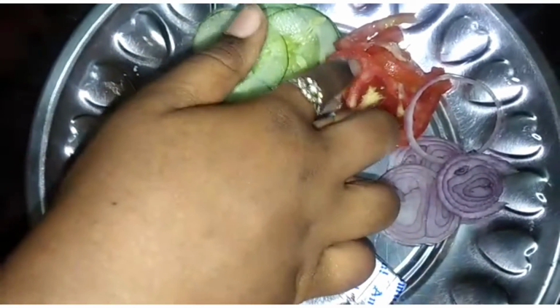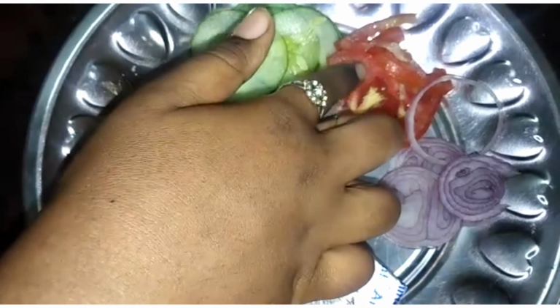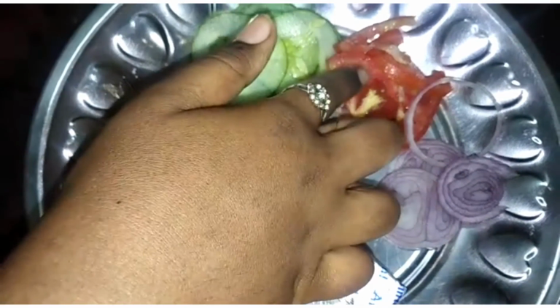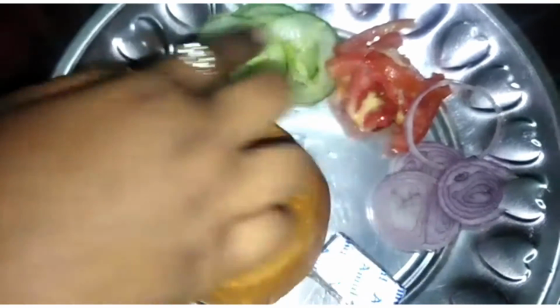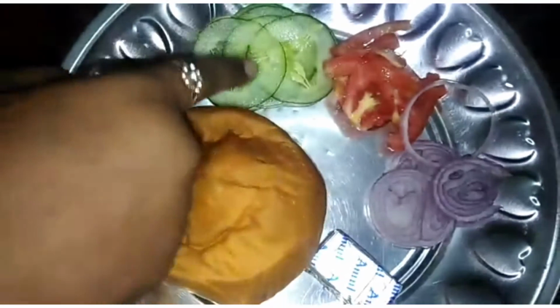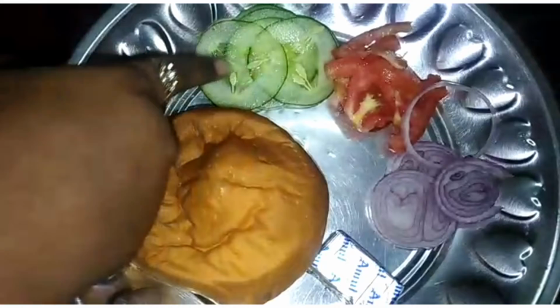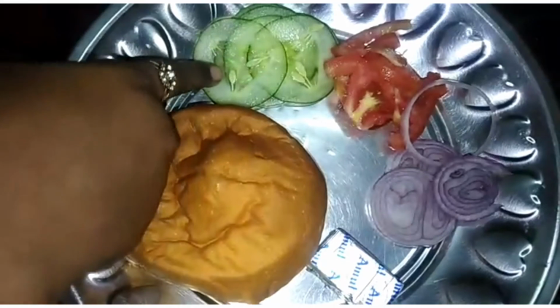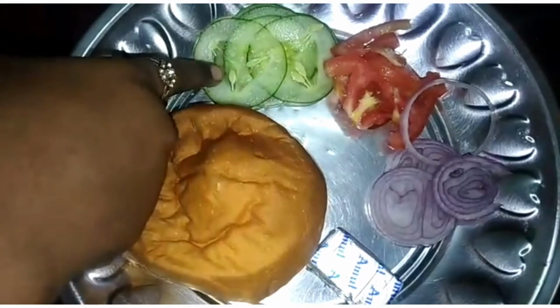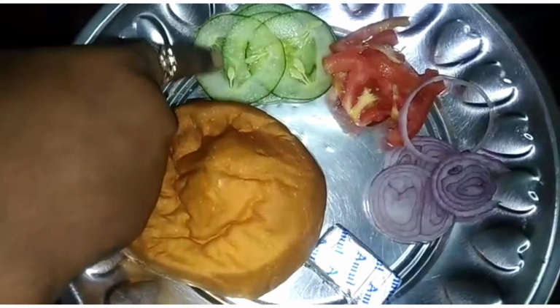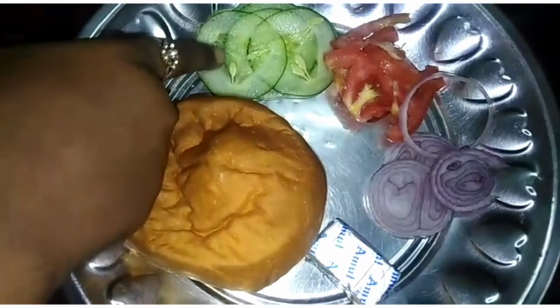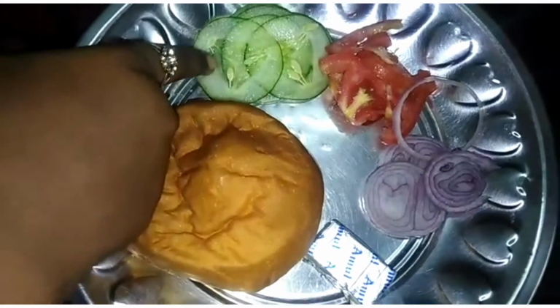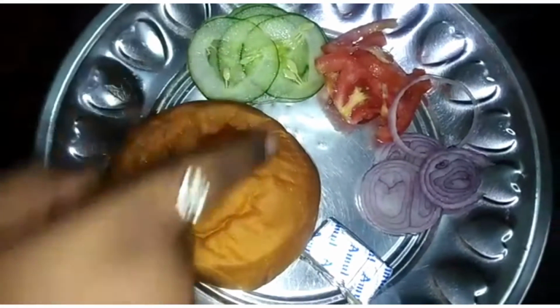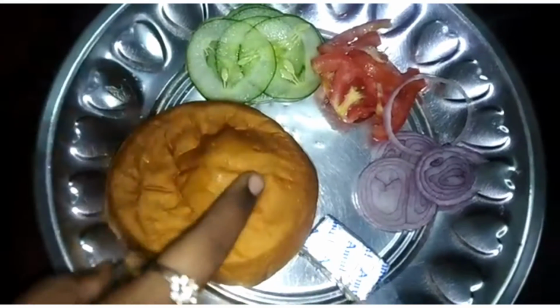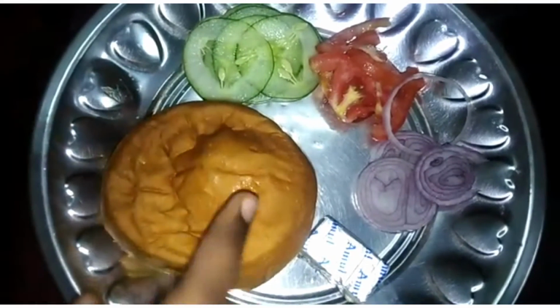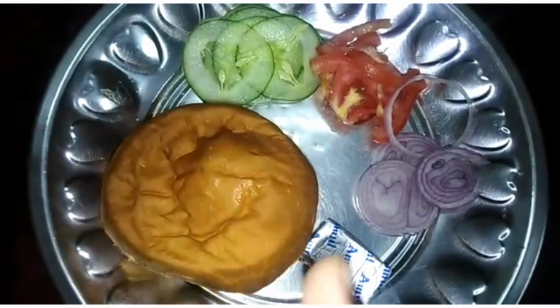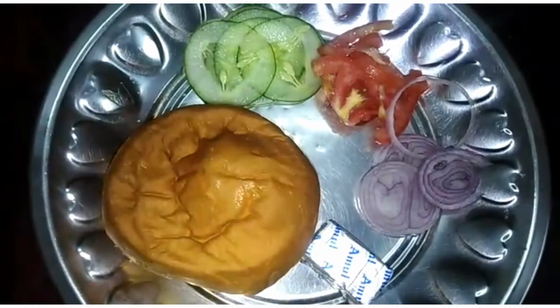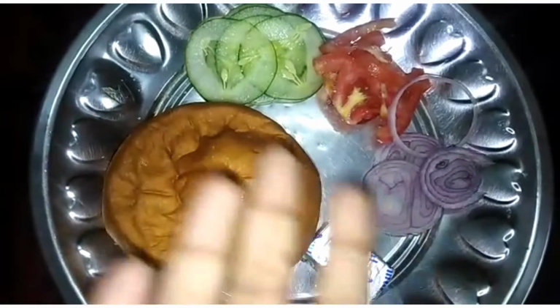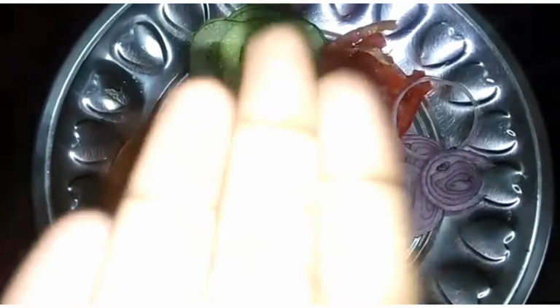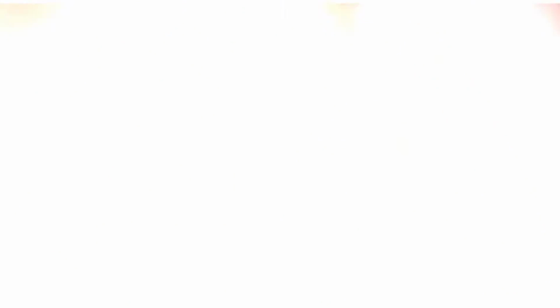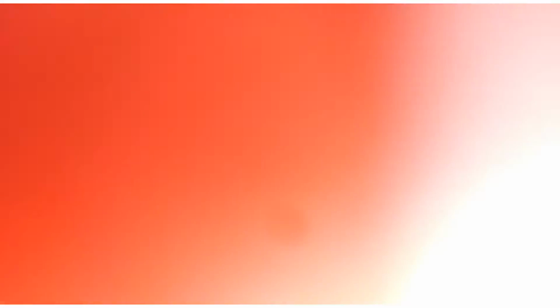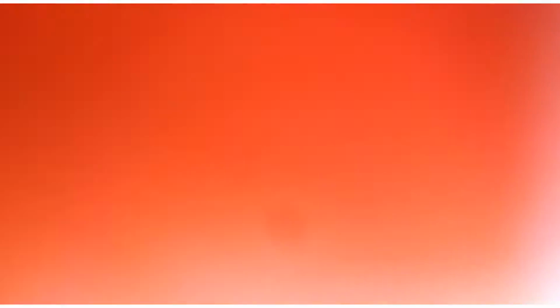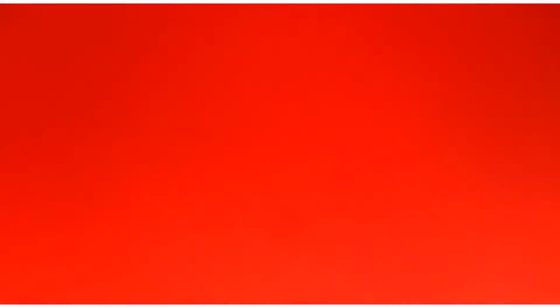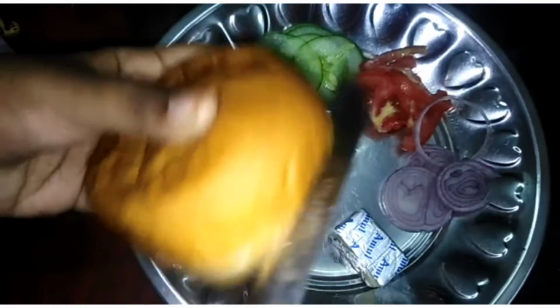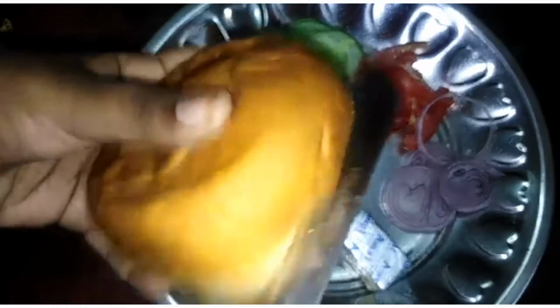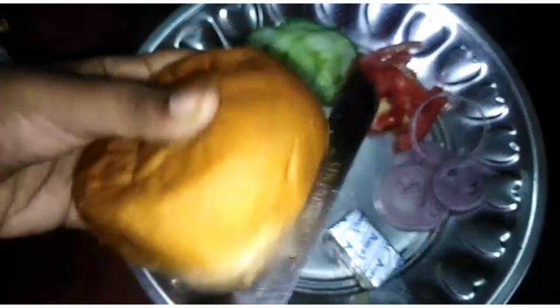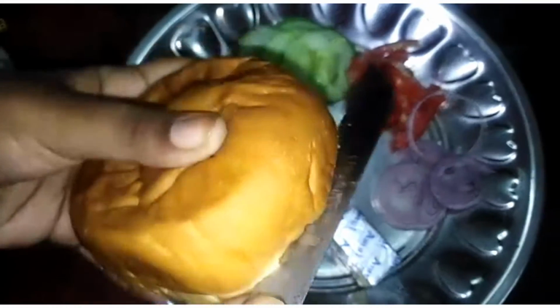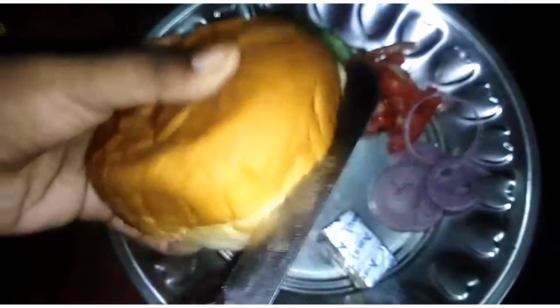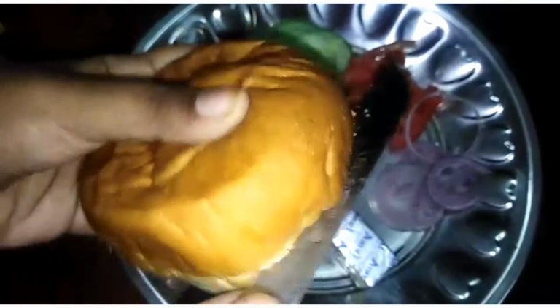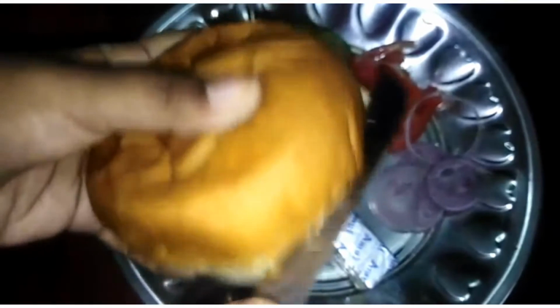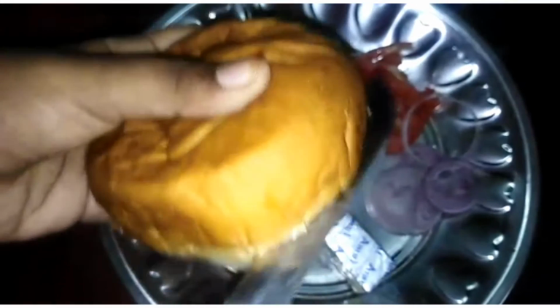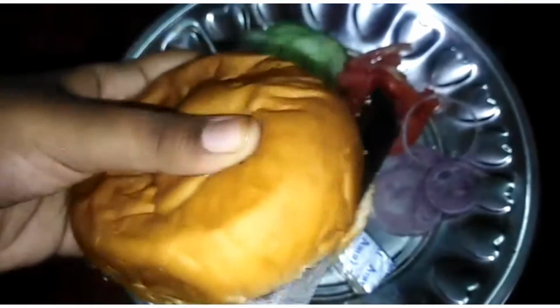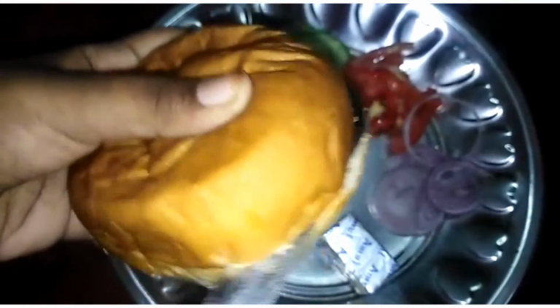That is a vegetable burger. We have a bun, cucumber, vengayon, thakali, and cheese.